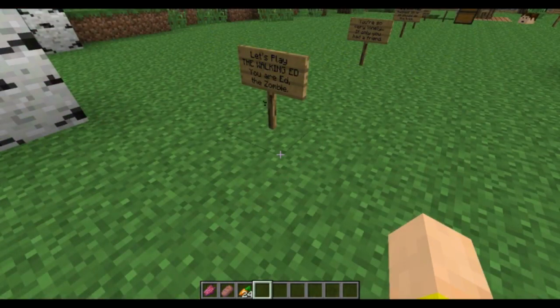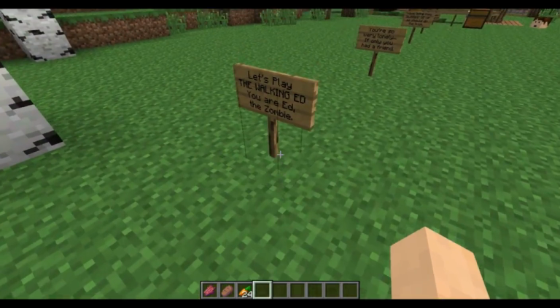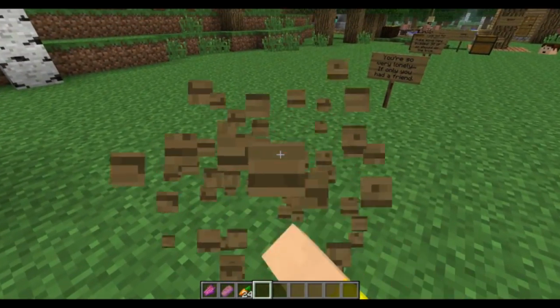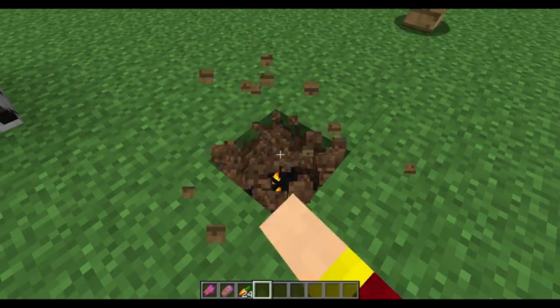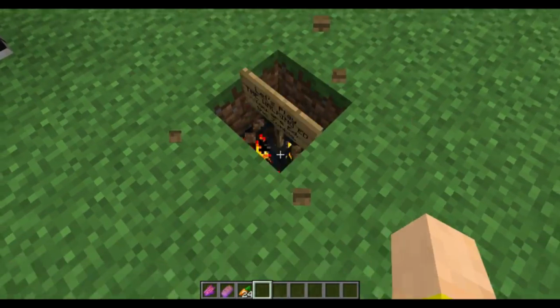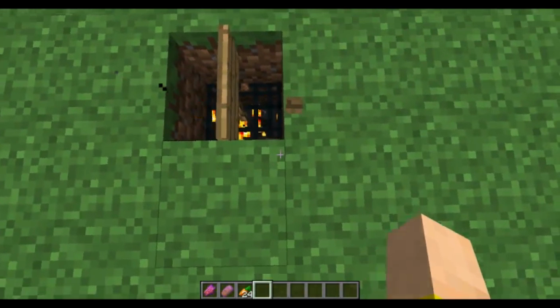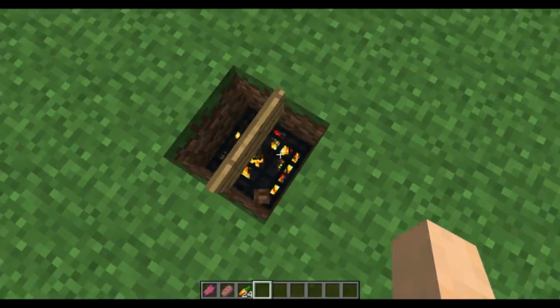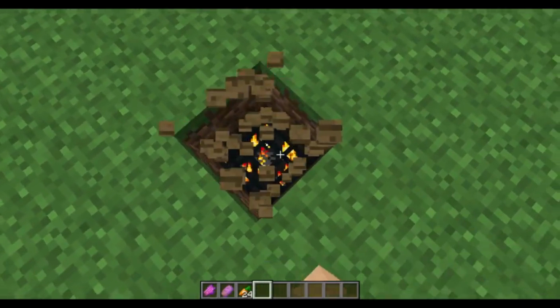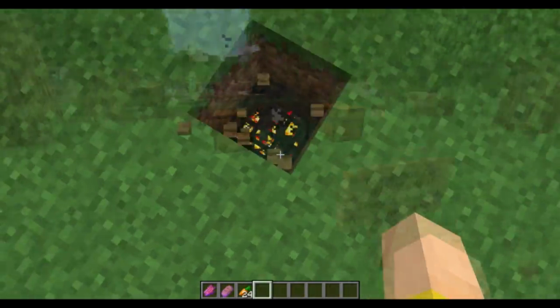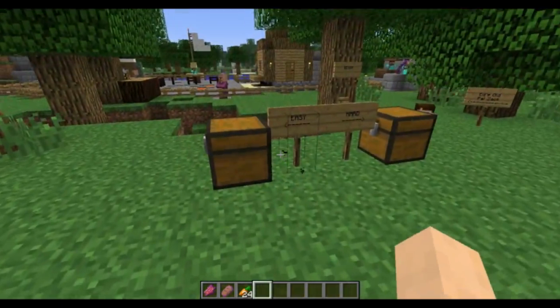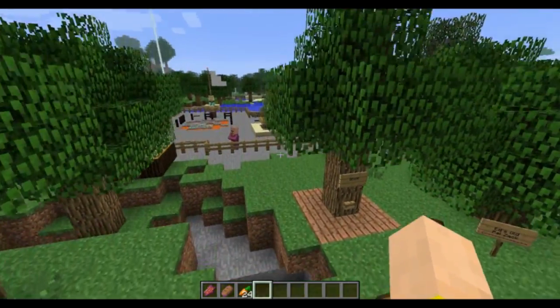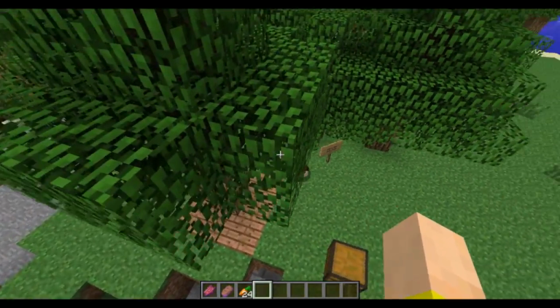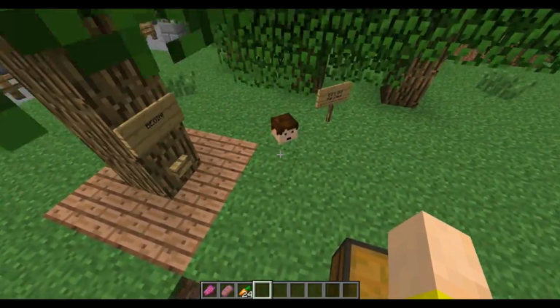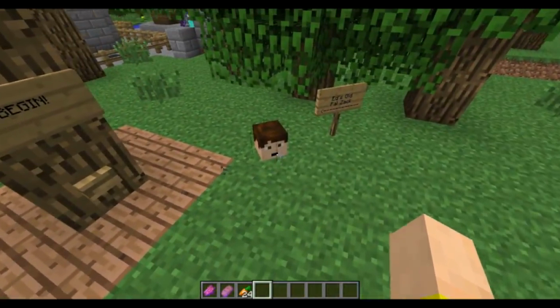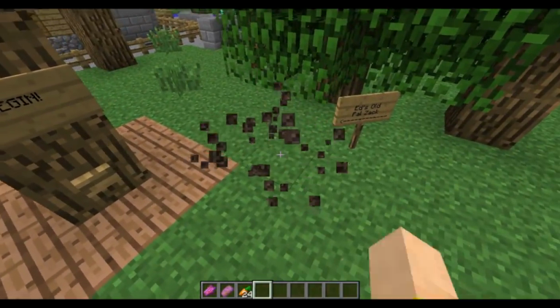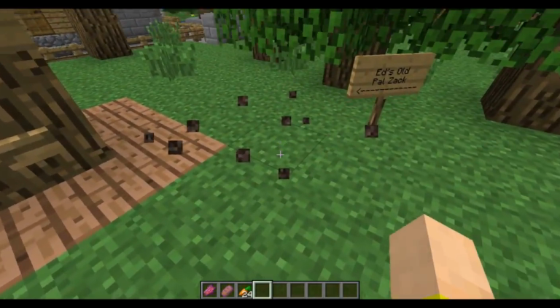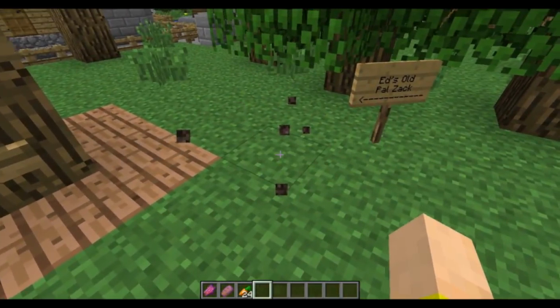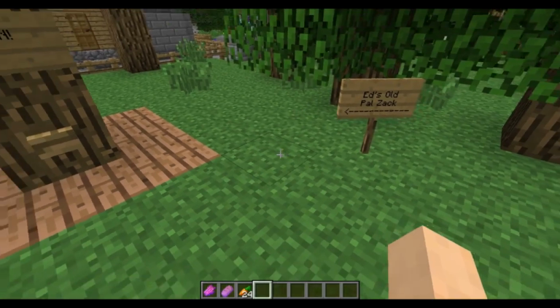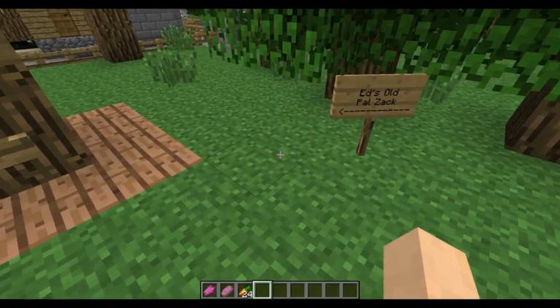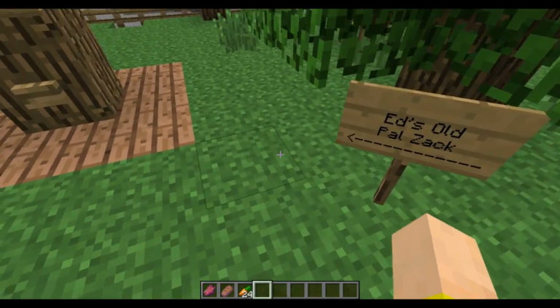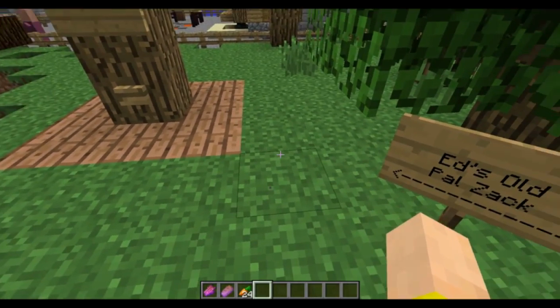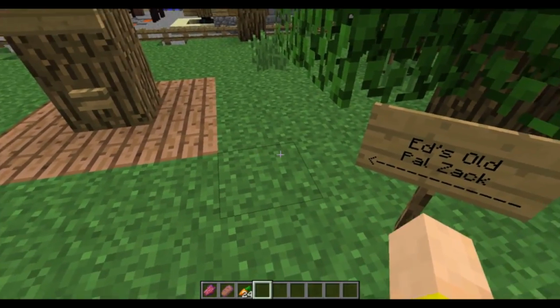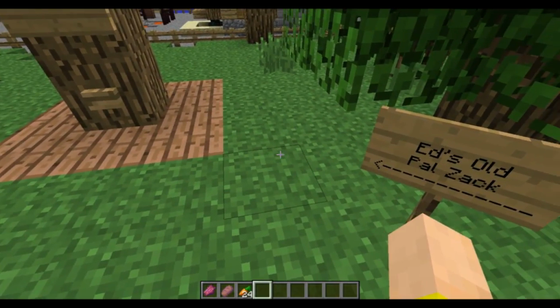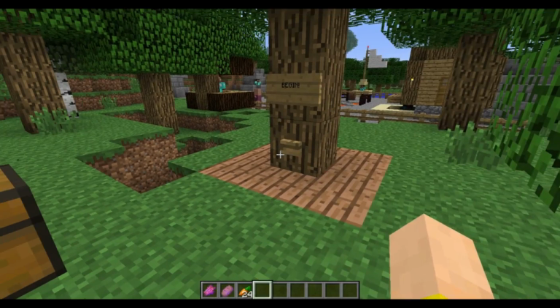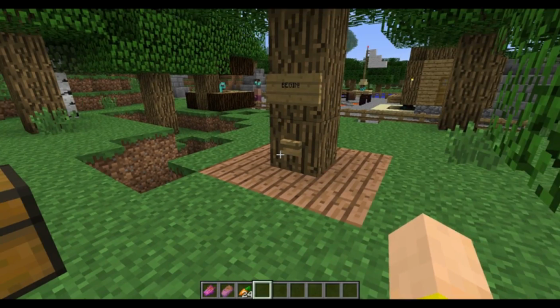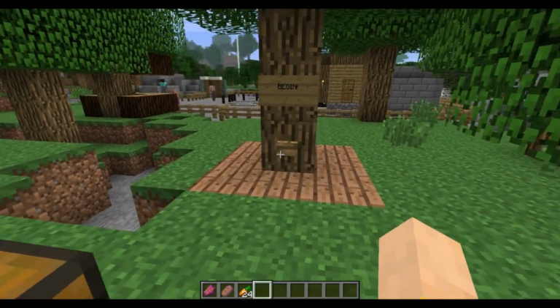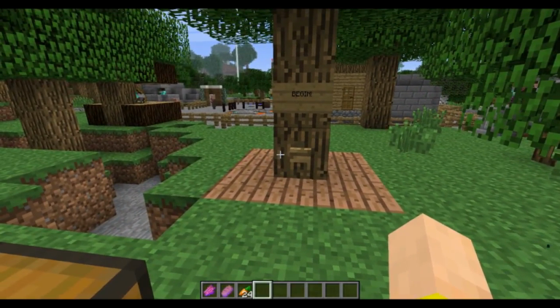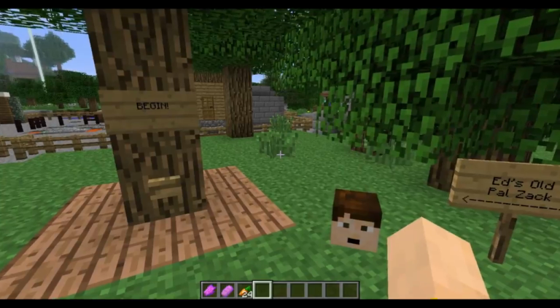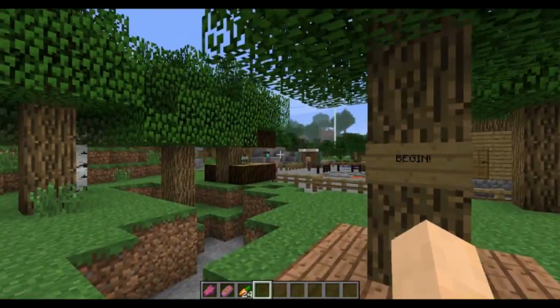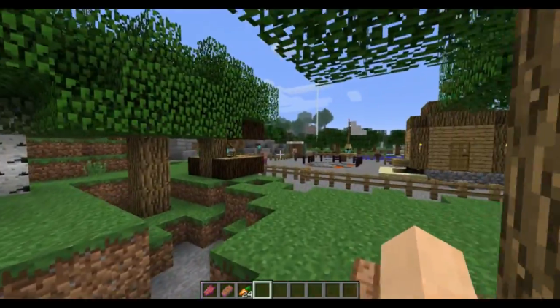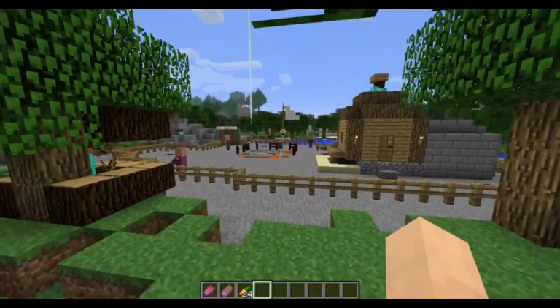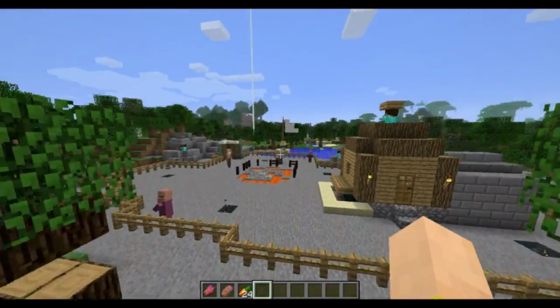That was showing off the scoreboards and the tile entities. As you can see, if I break these another one will spawn — which is pretty cool. I can even punch Zach in the face and he'll pop another one up in a second. He's got a bit more of a delay on him.